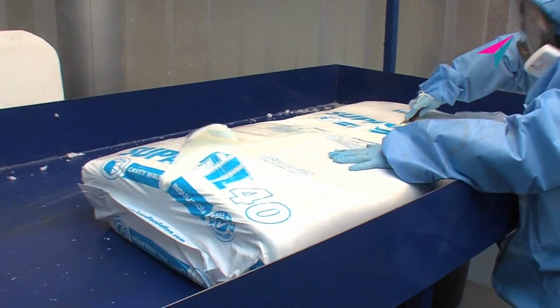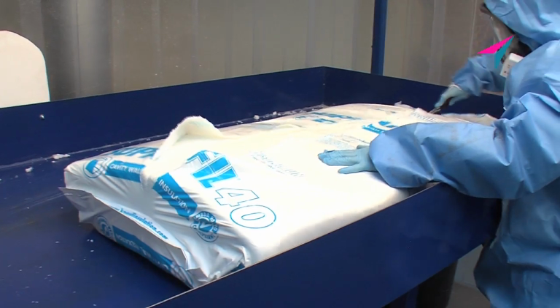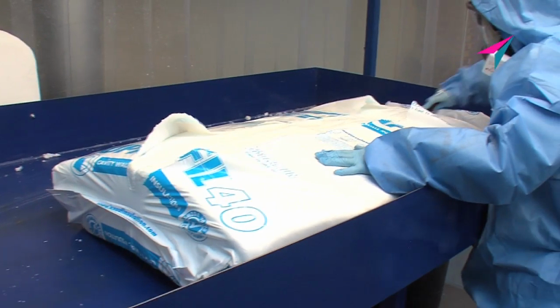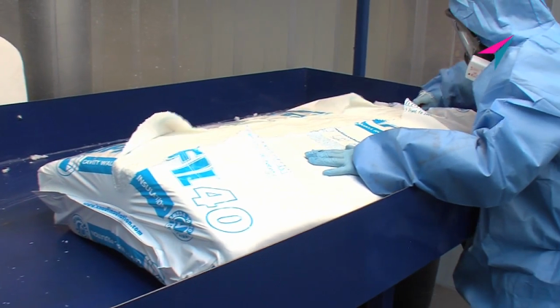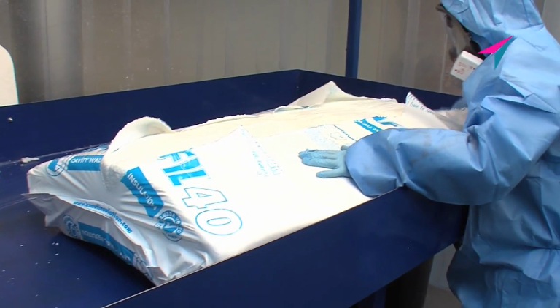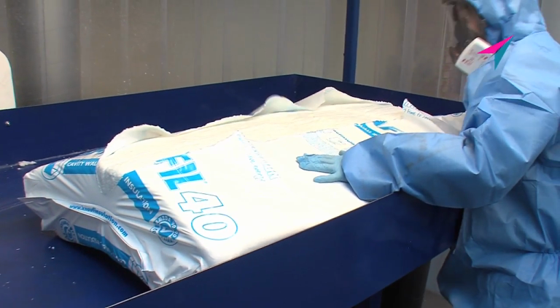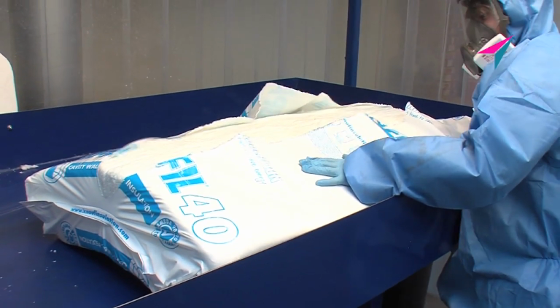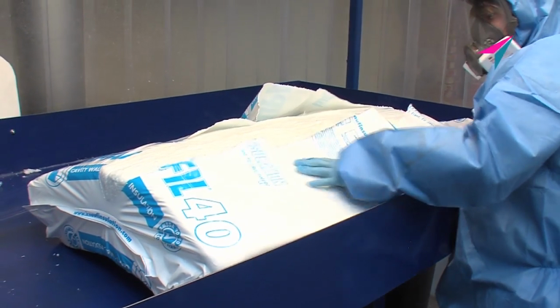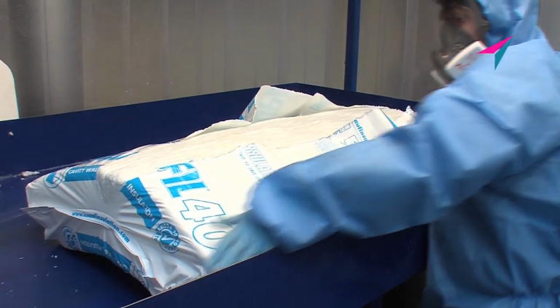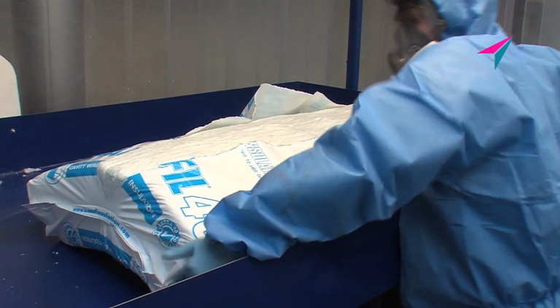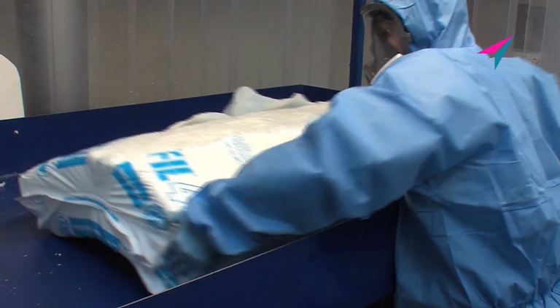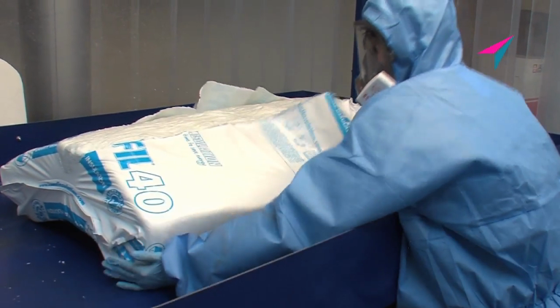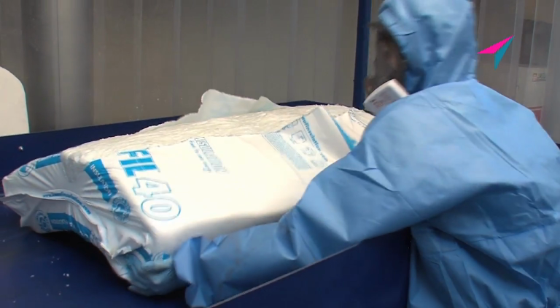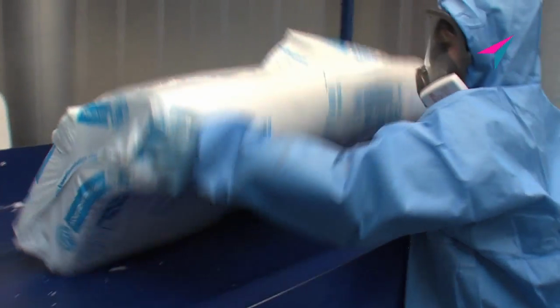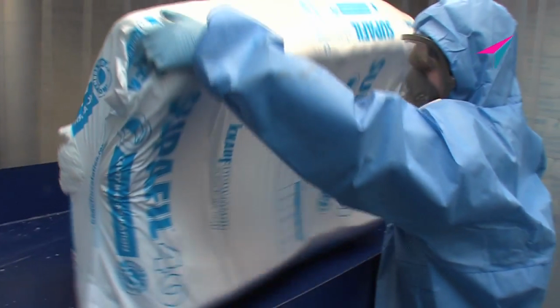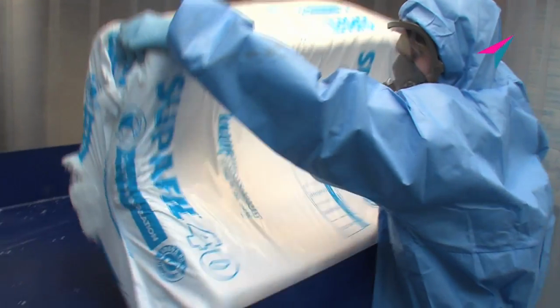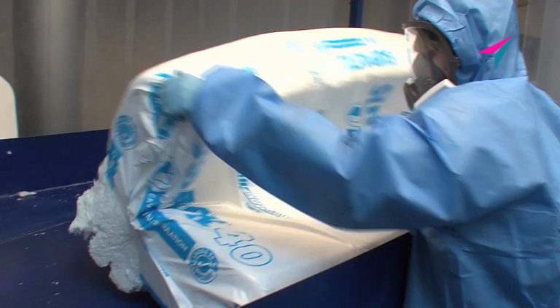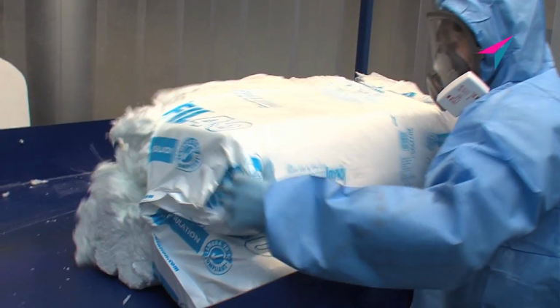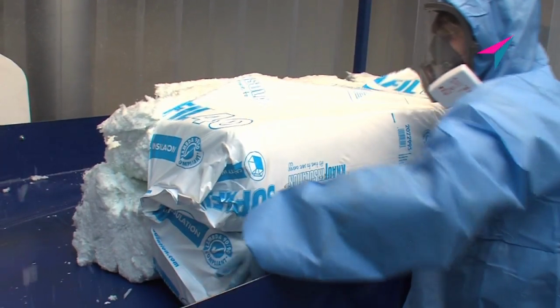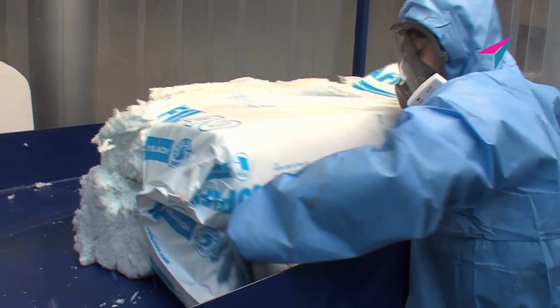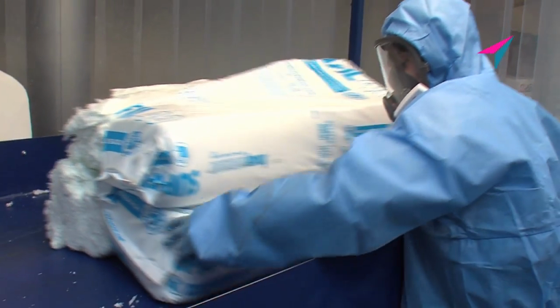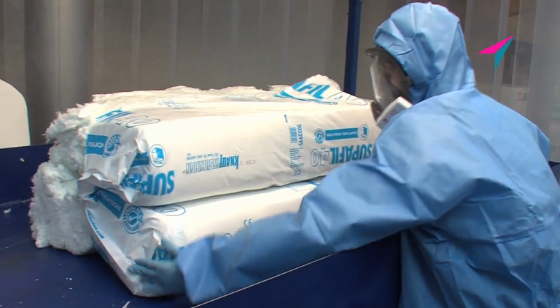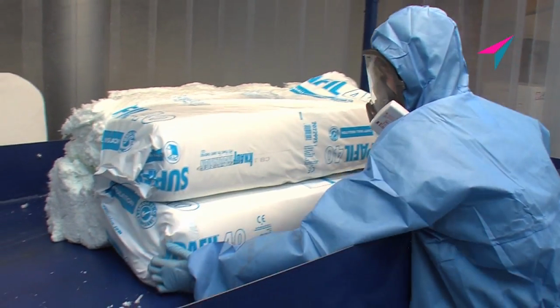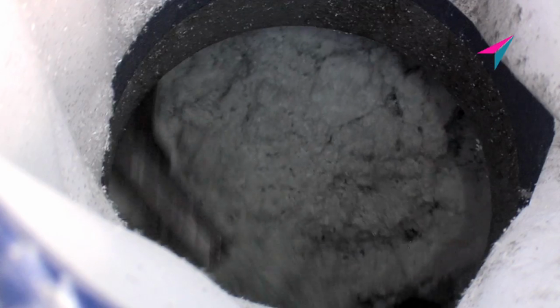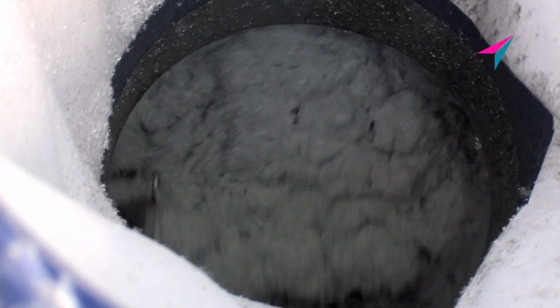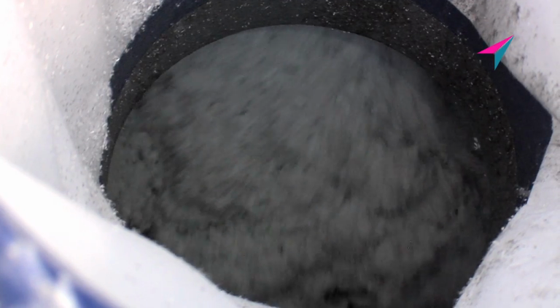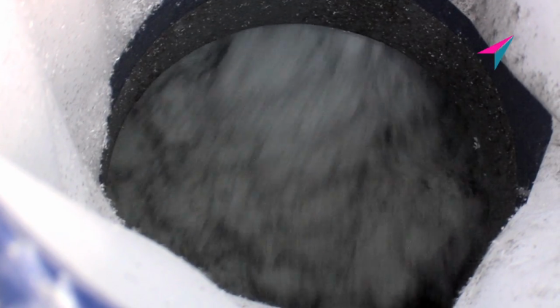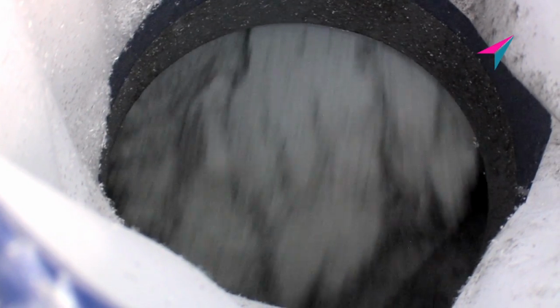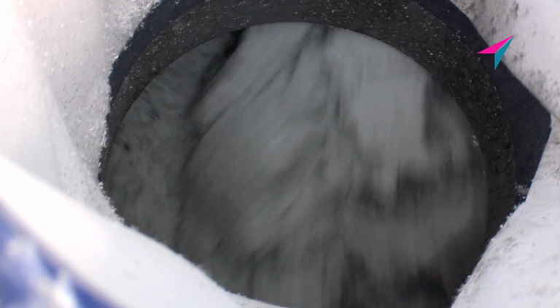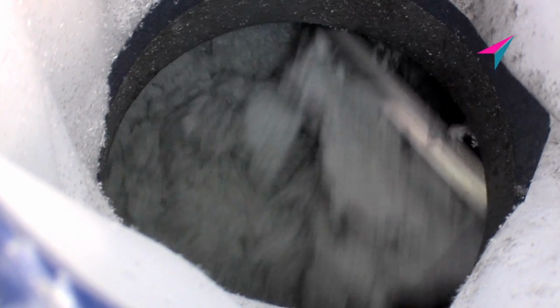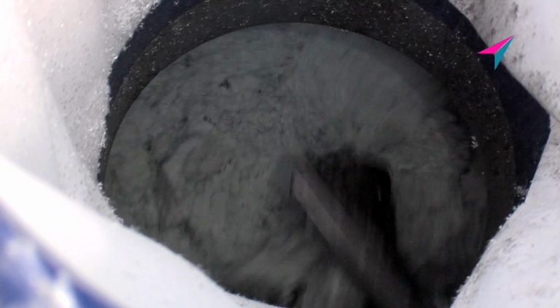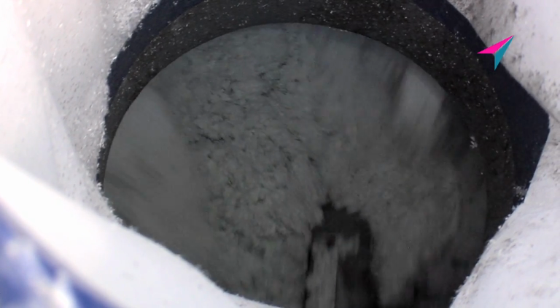Unlike traditional filtration media, which are made from virgin materials with huge carbon footprints, our product is manufactured from recycled glass bottles.